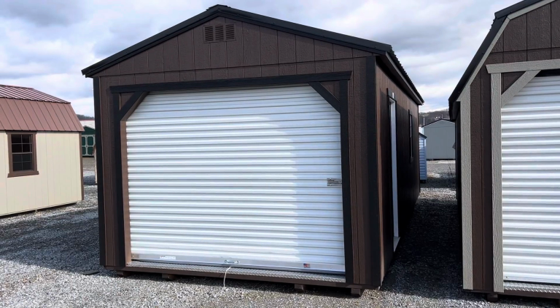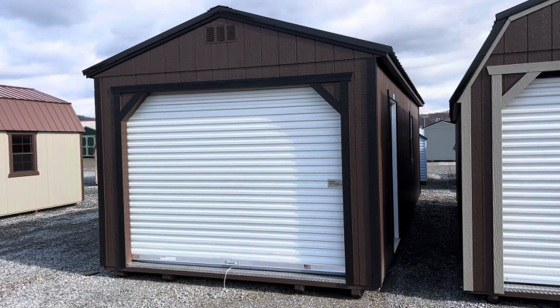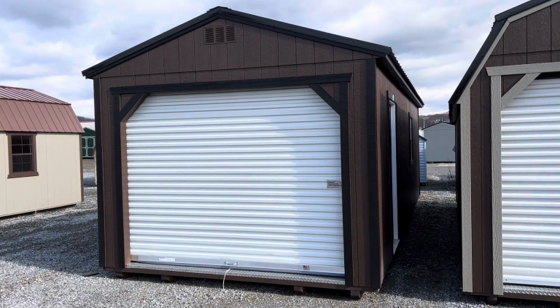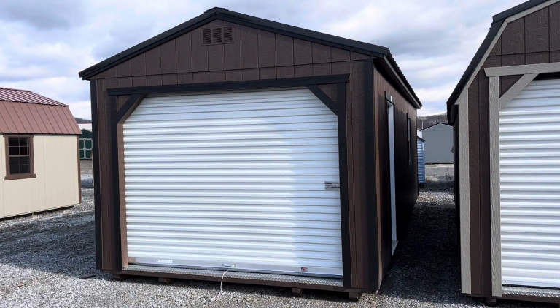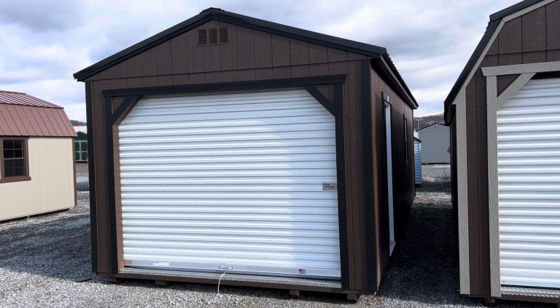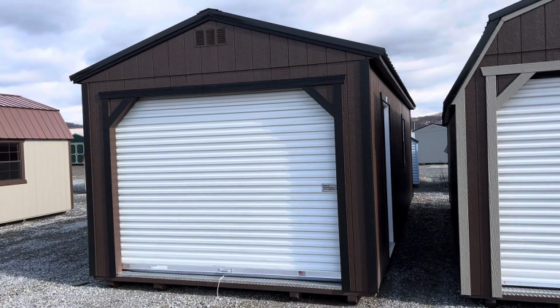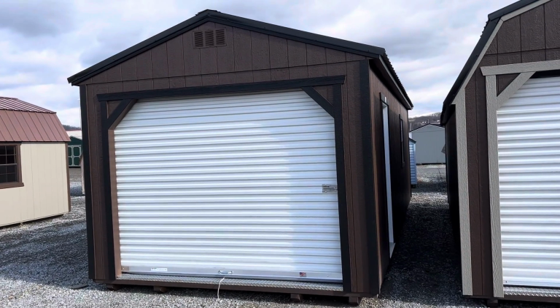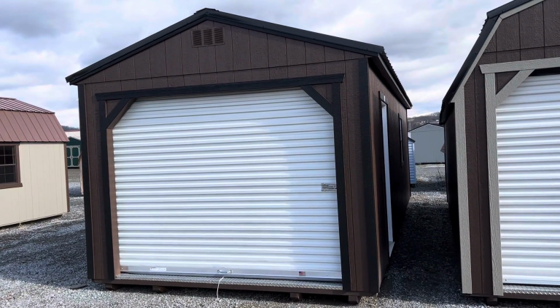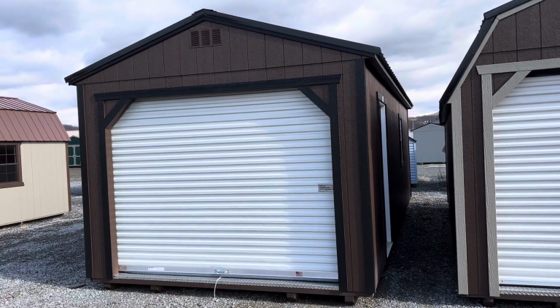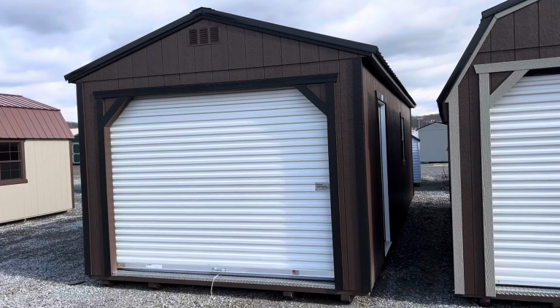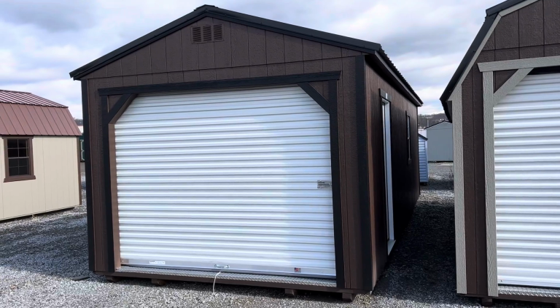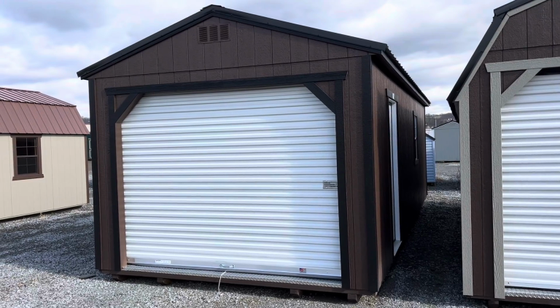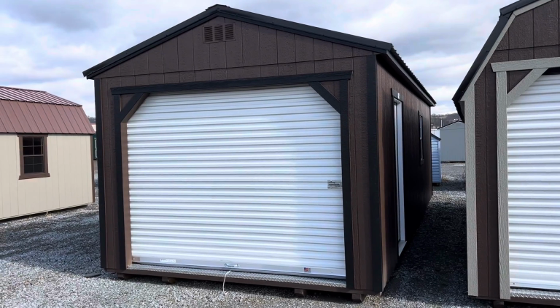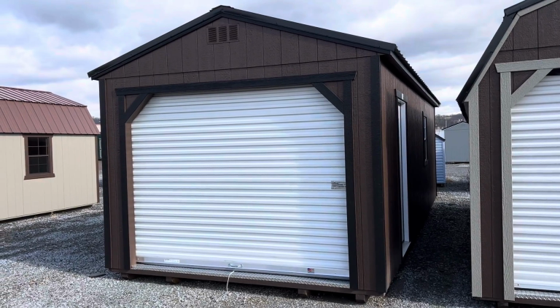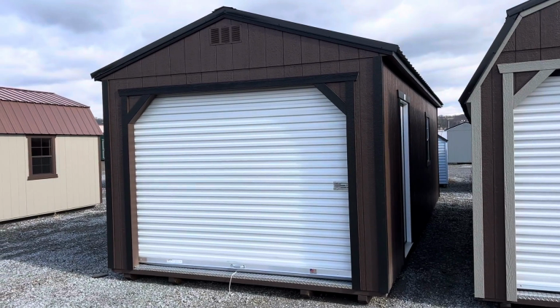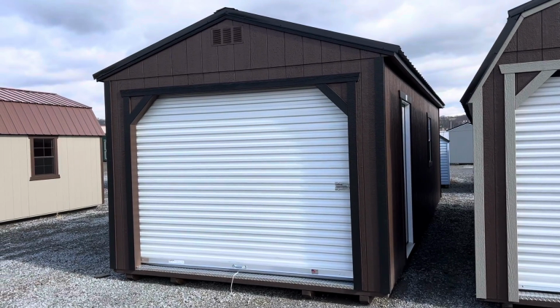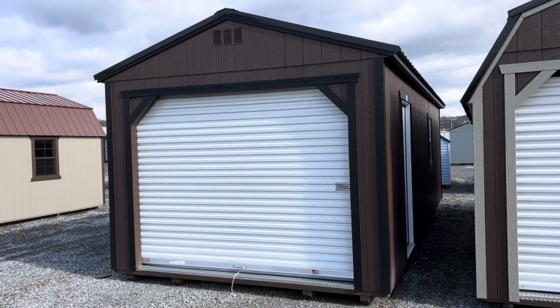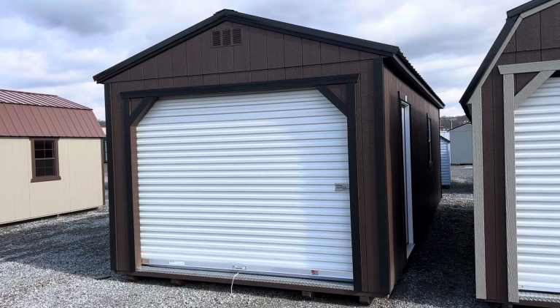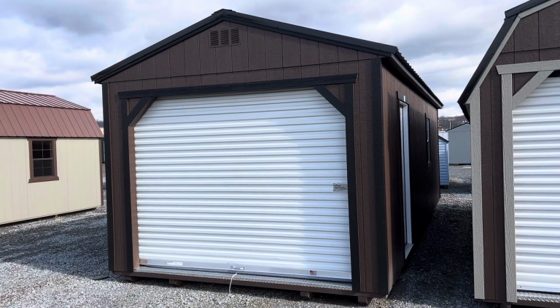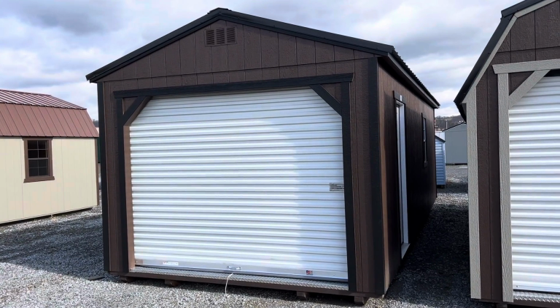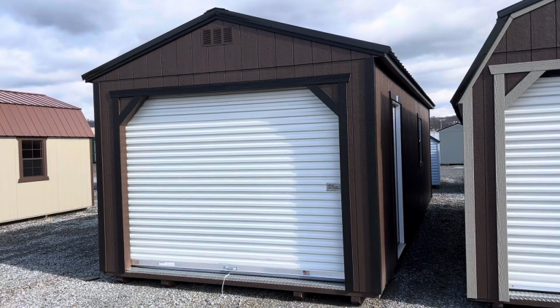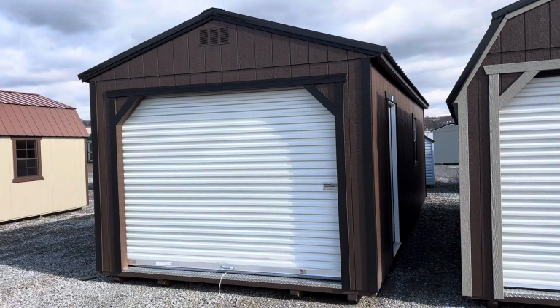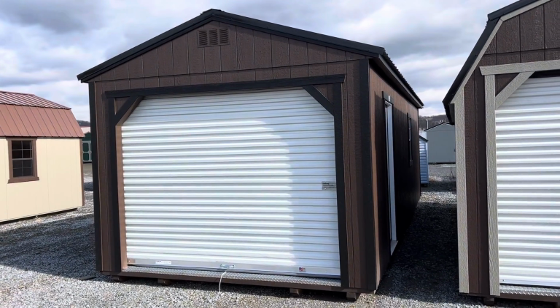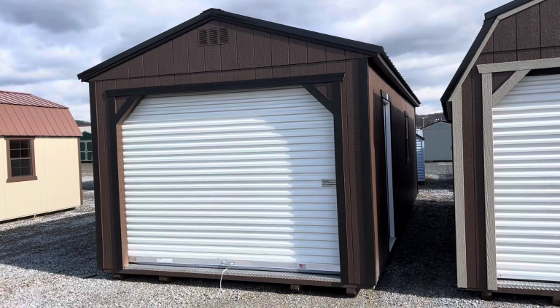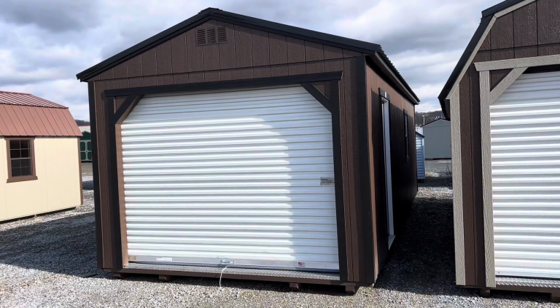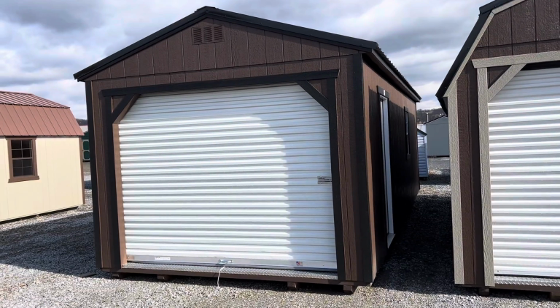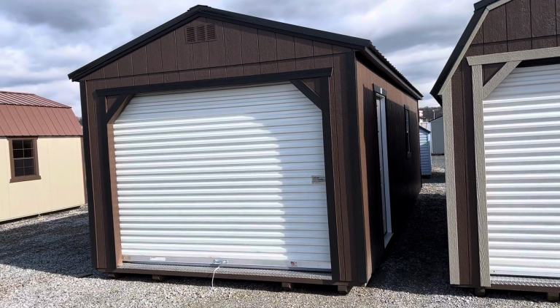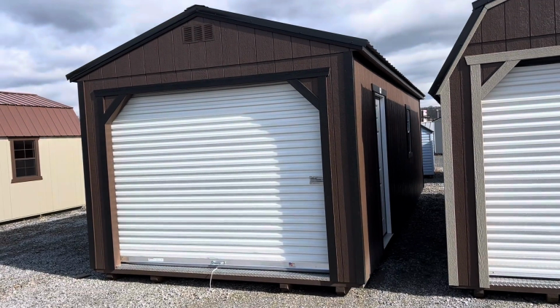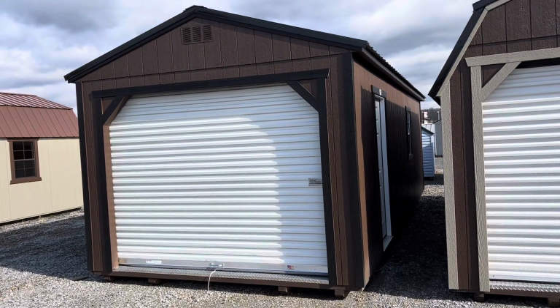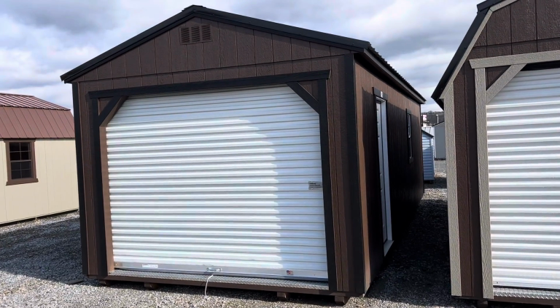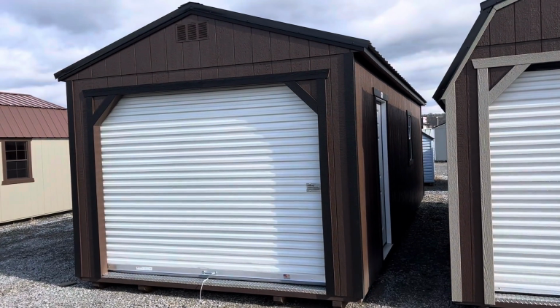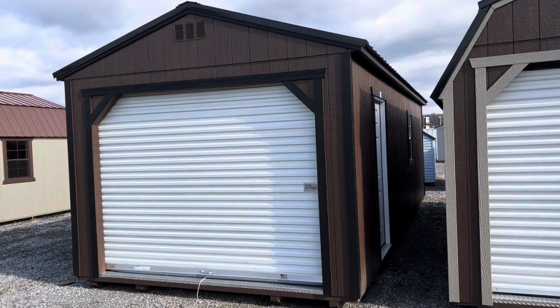Hello, this is Tim, General Manager of Lakeview Sheds and Vinyl Products in East Freedom, PA. And welcome back to Shed Talk. Today we're going to focus on our garages — that's the garage you see in front of us here.